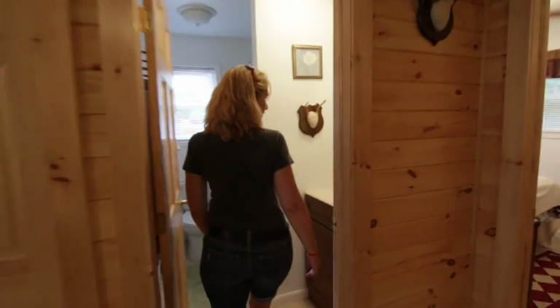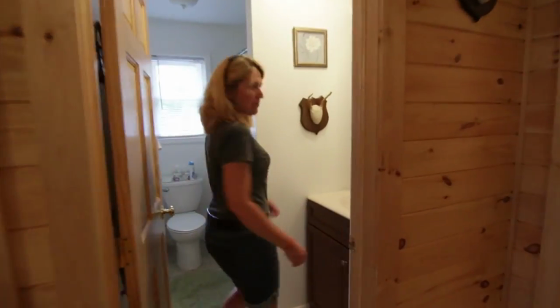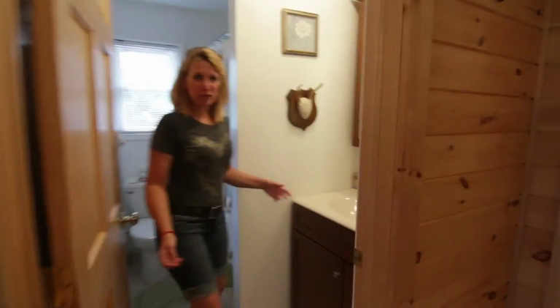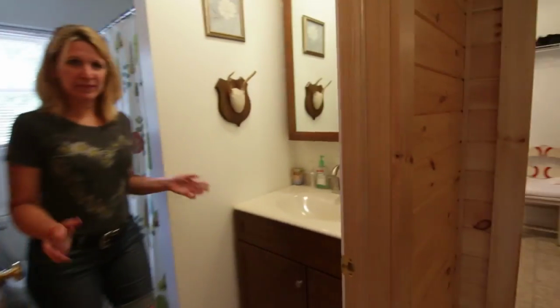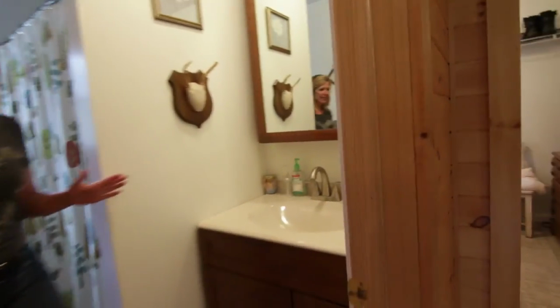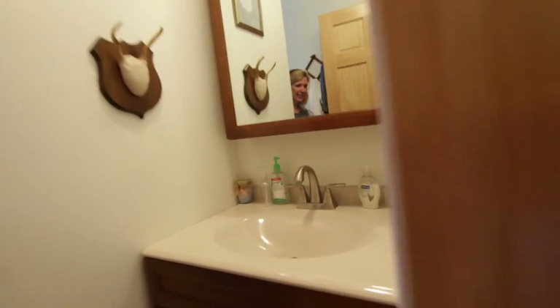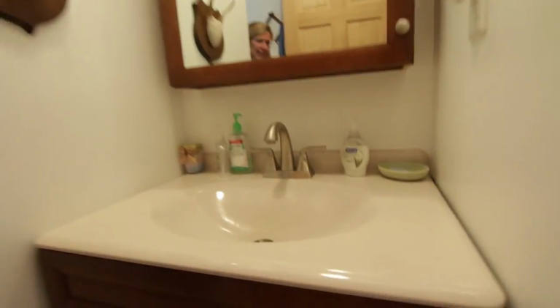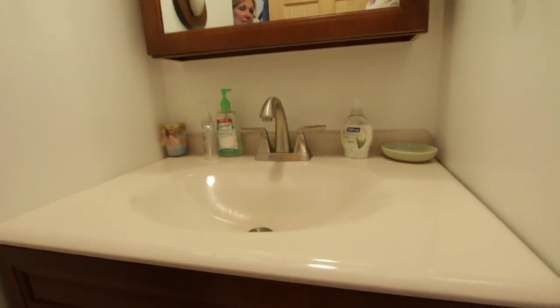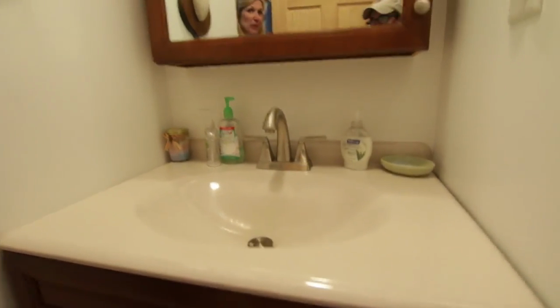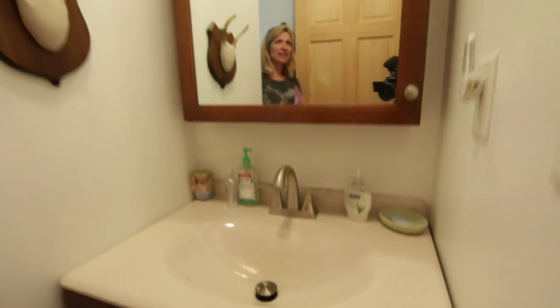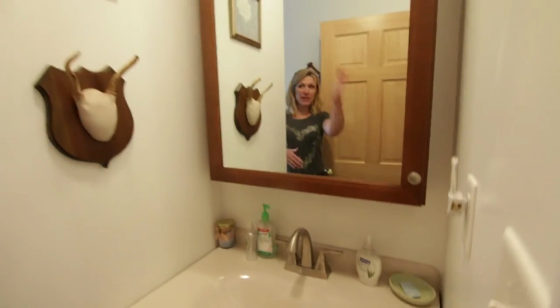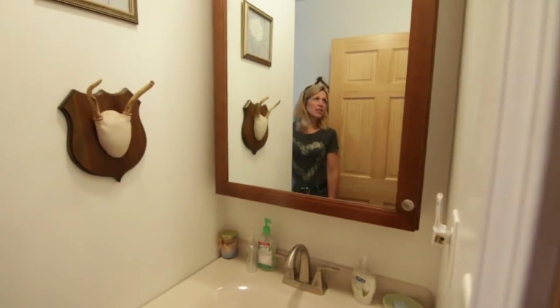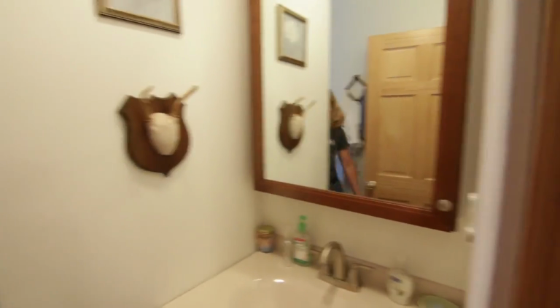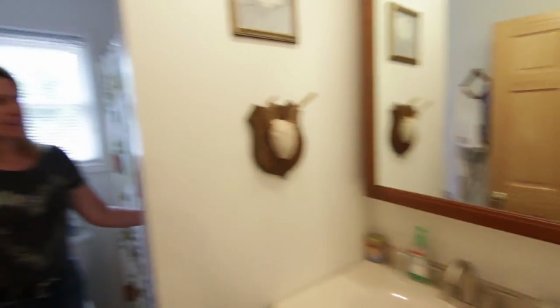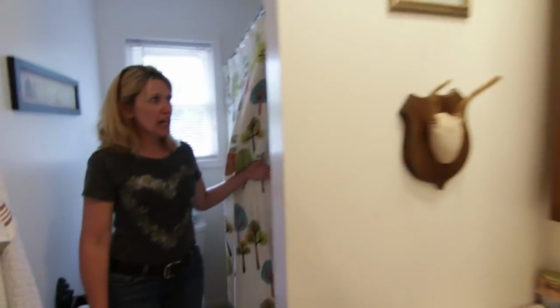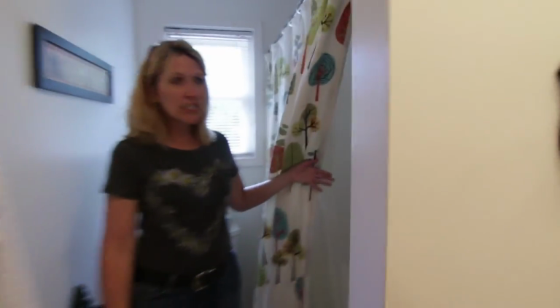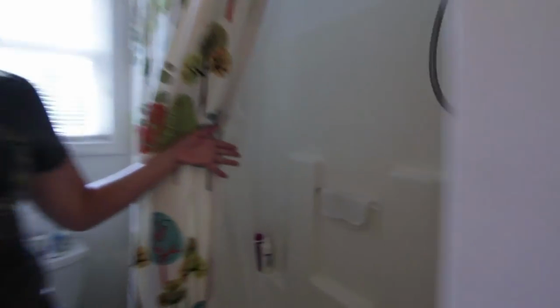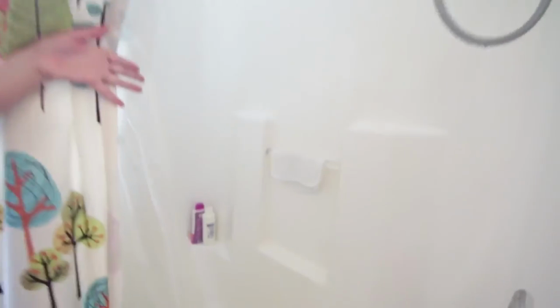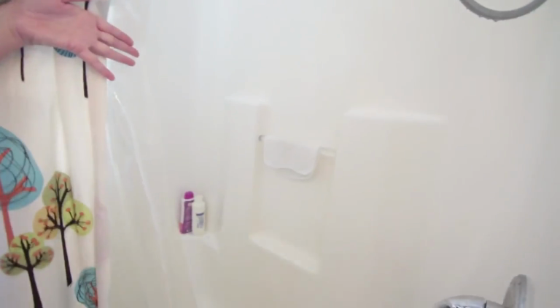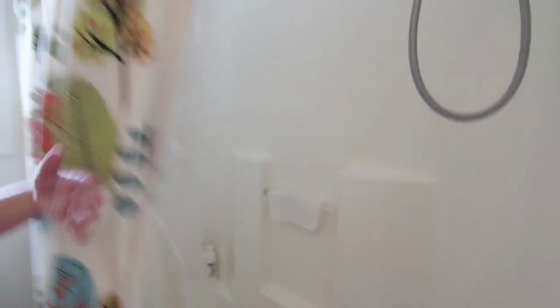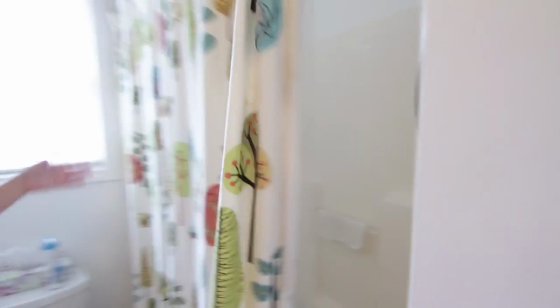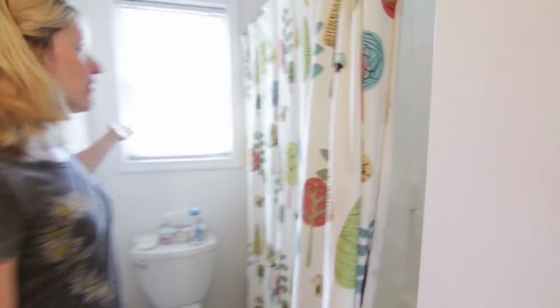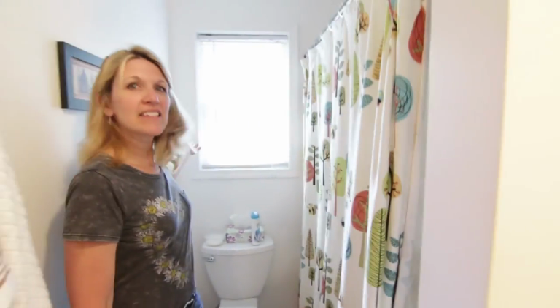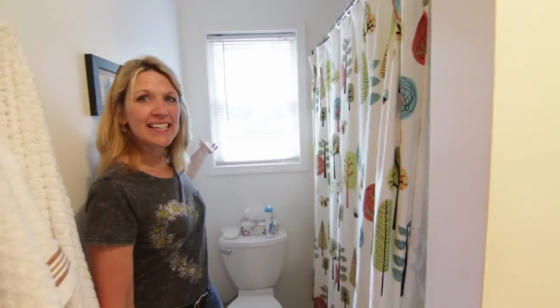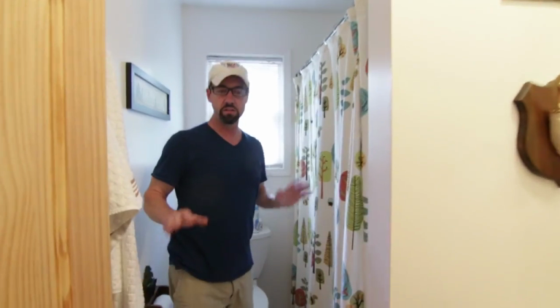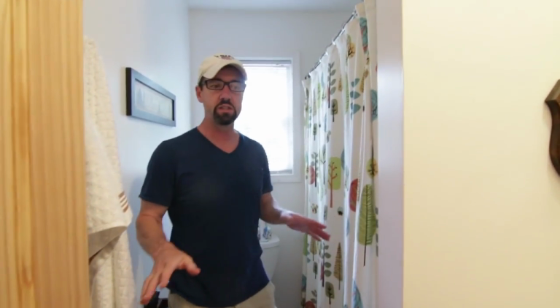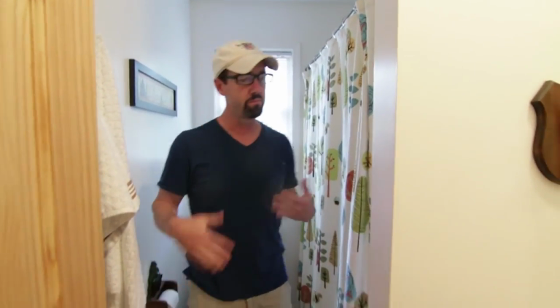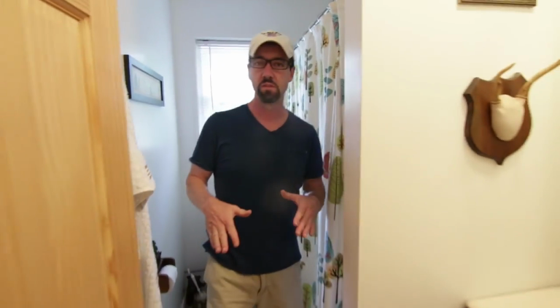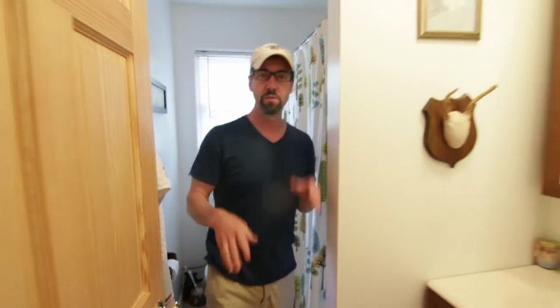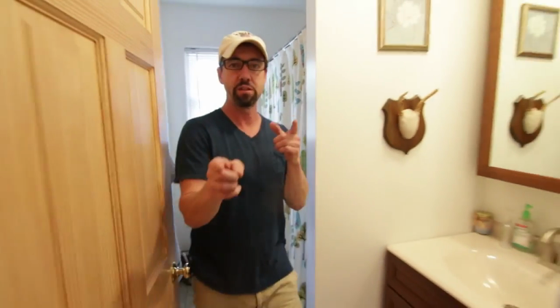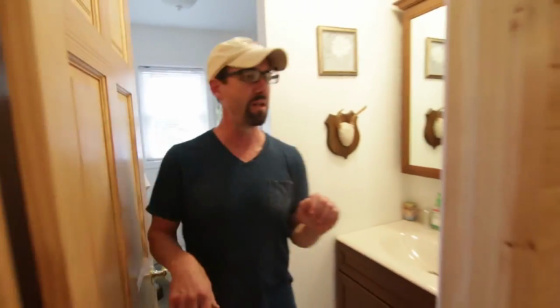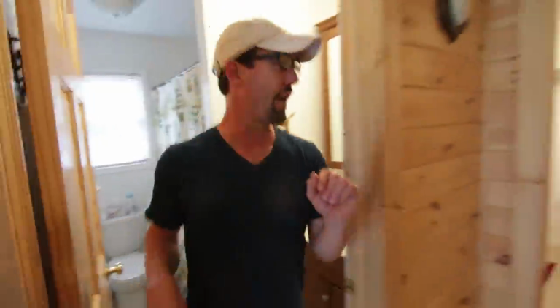Over here you've got the bathroom. It's clean, nice and bright, with a big mirror. Clean shower and a great view of the outside. Everything's really nice in here — simple, it'll get the job done for a cabin.